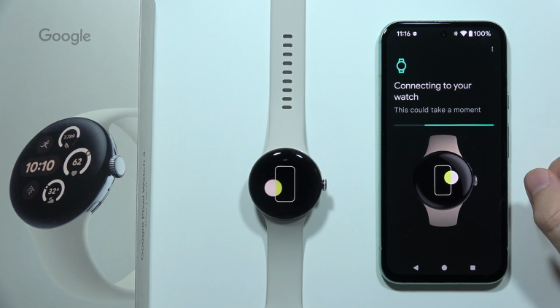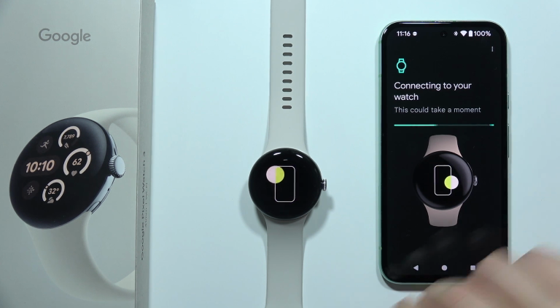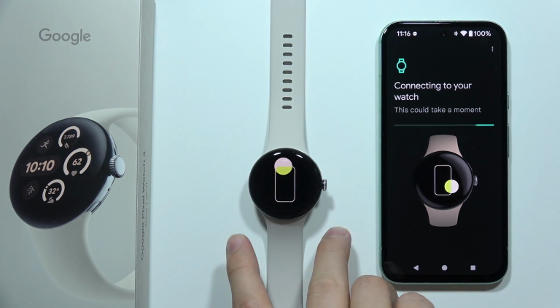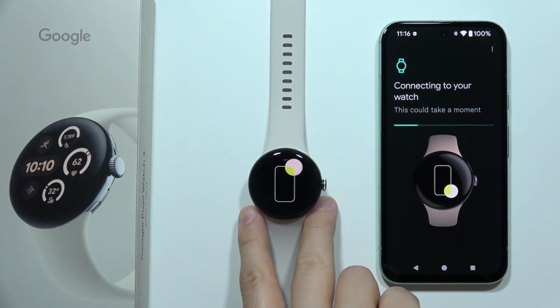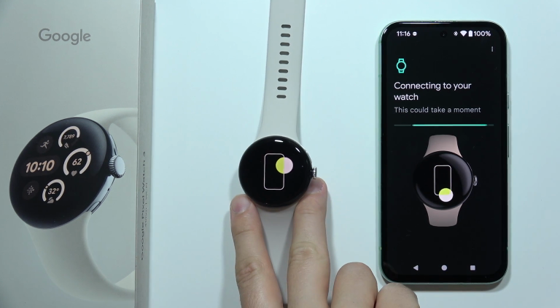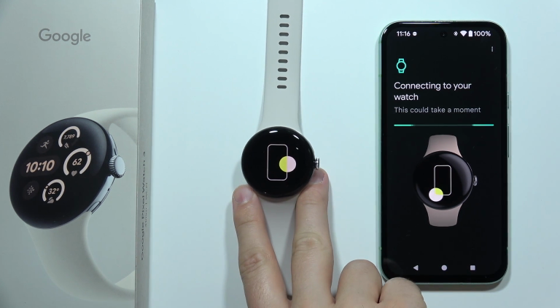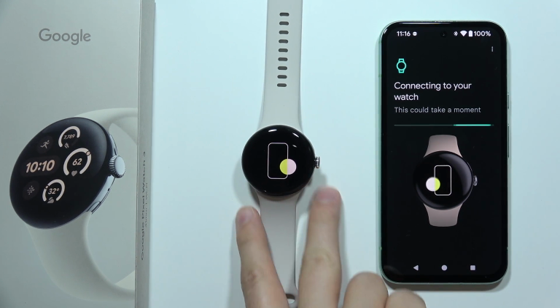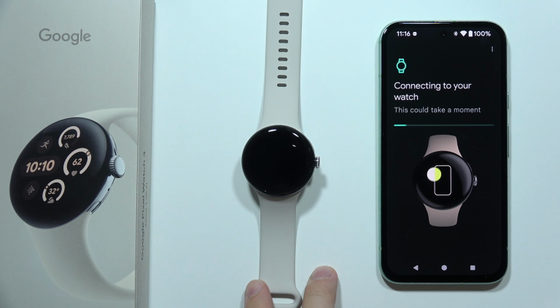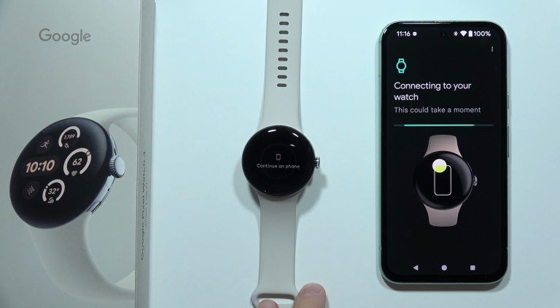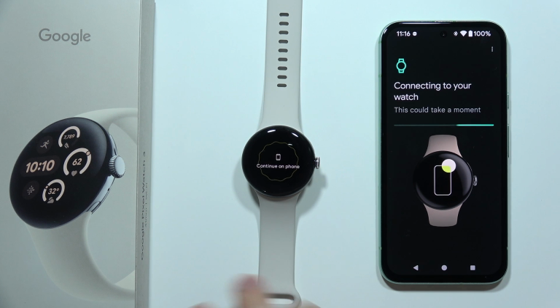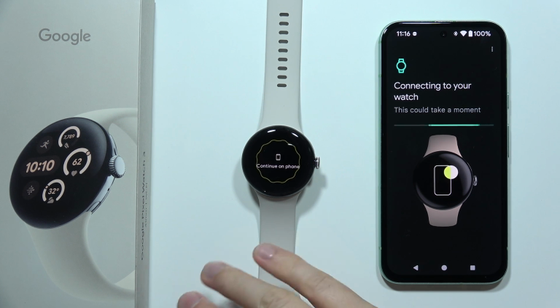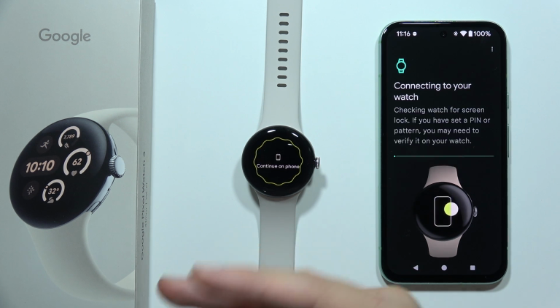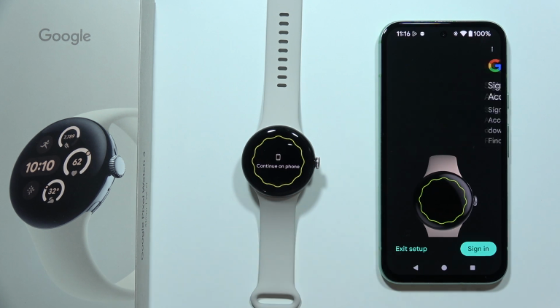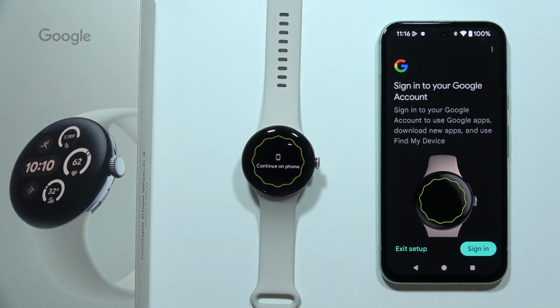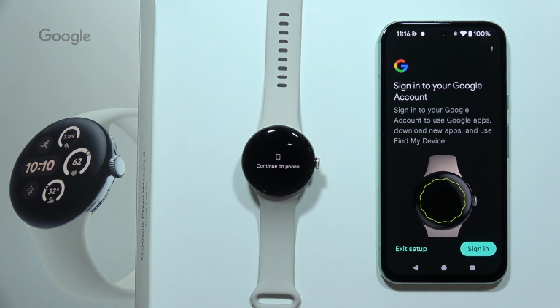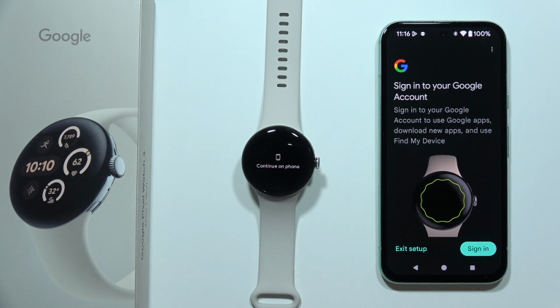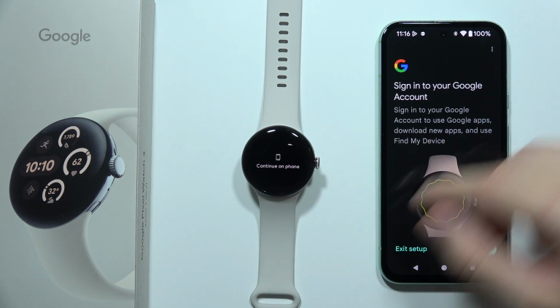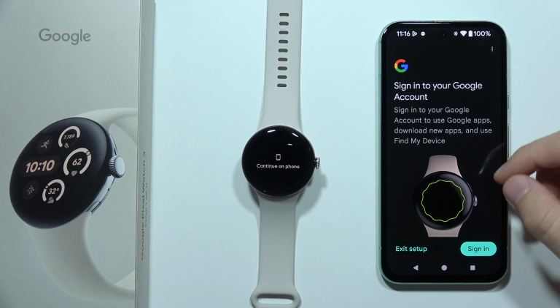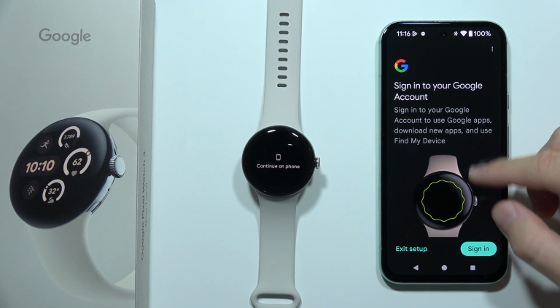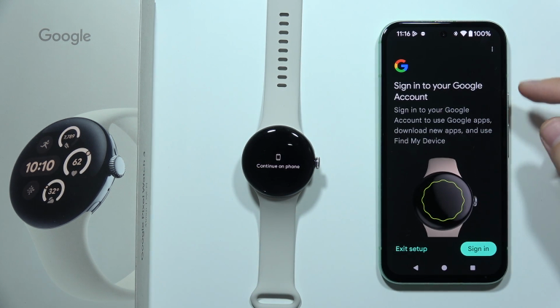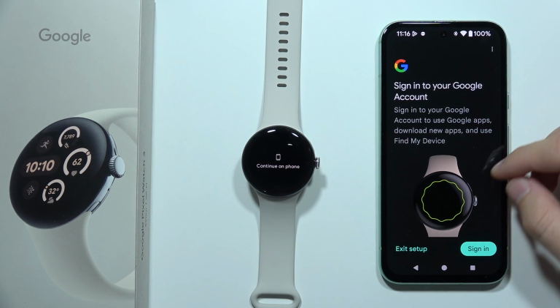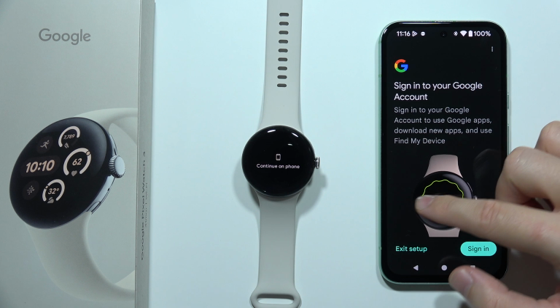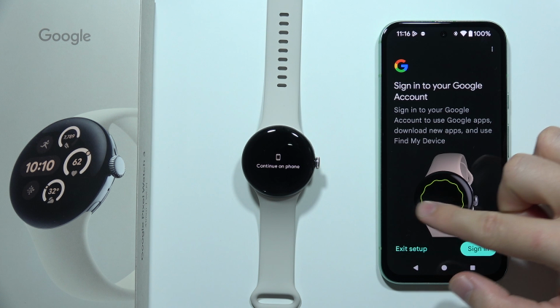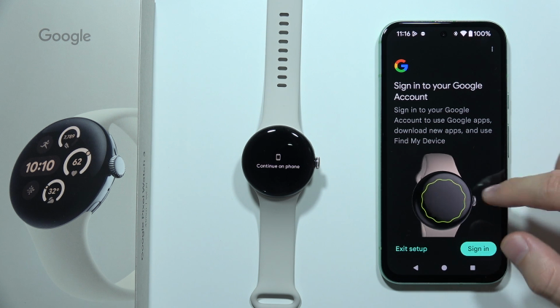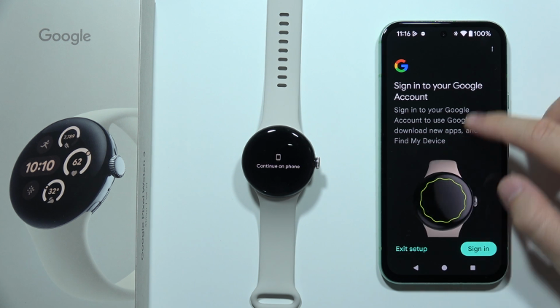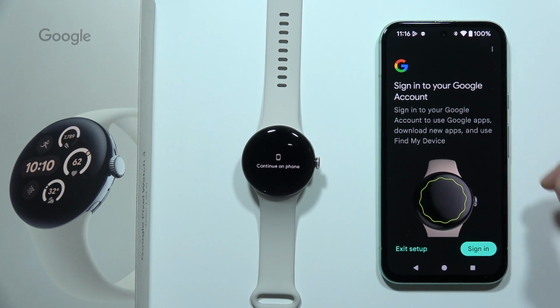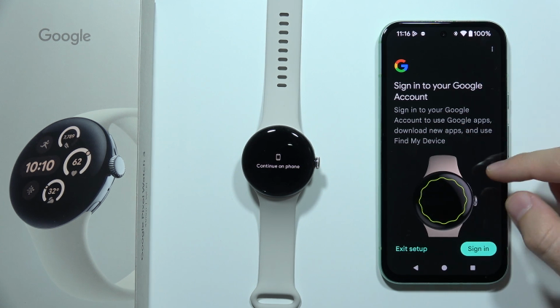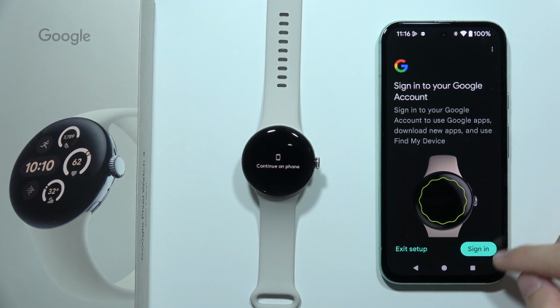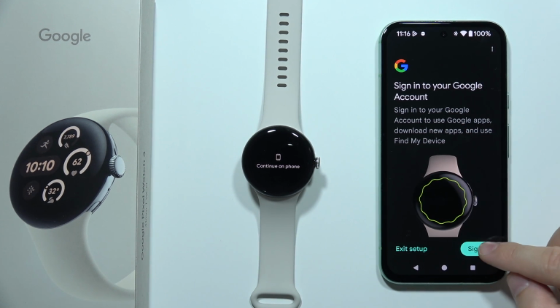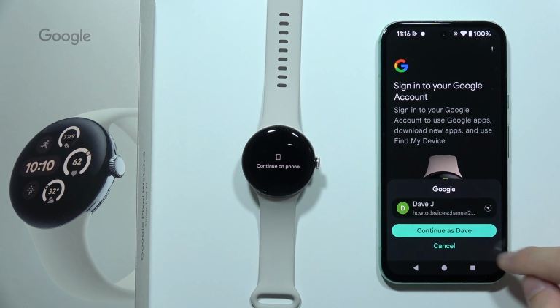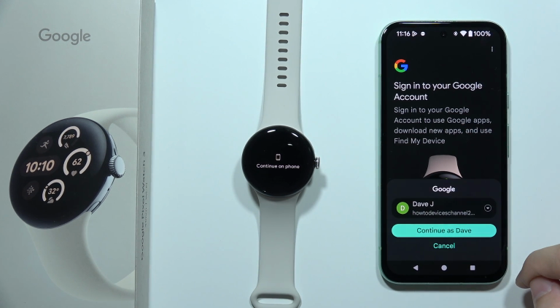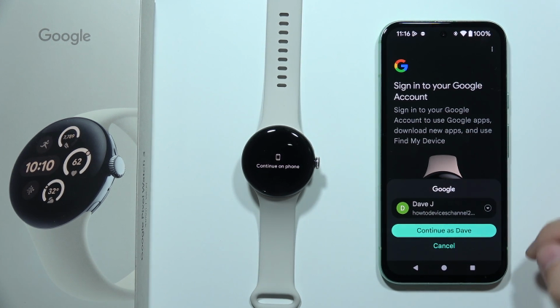Now we have to wait a little bit for the connection. This could actually take a moment, probably around 10 to 20 seconds. Now, as you can see, we have to sign in to our account.